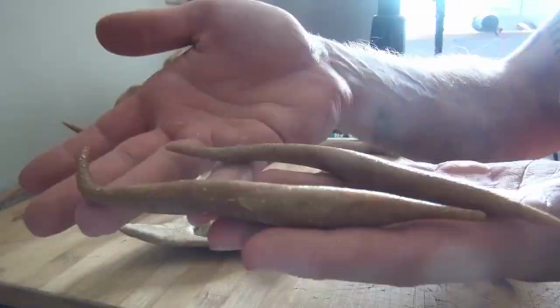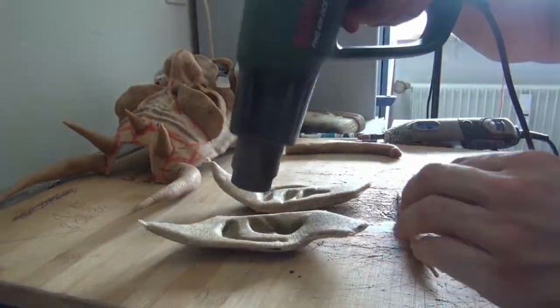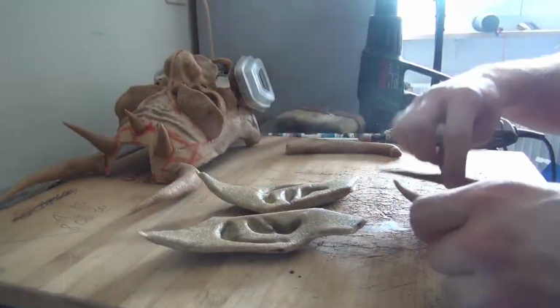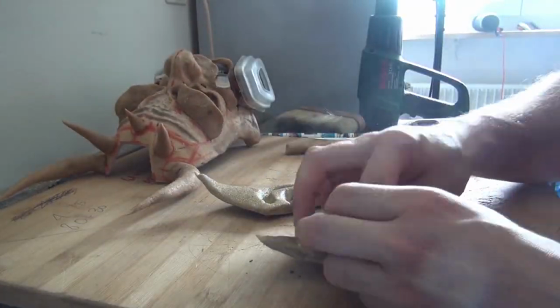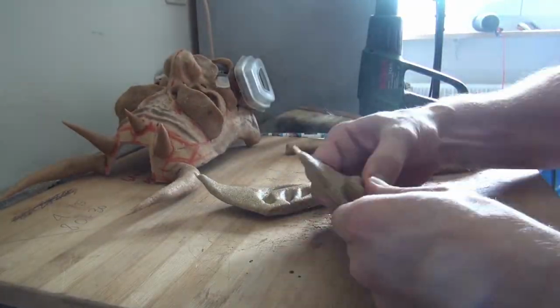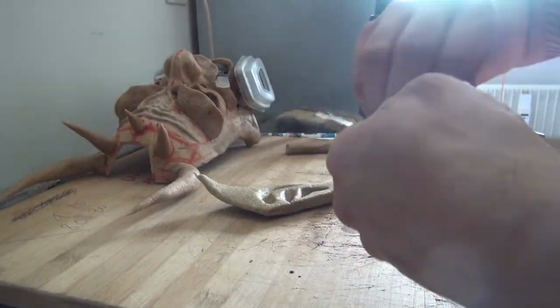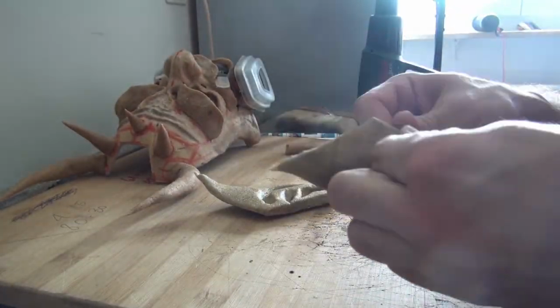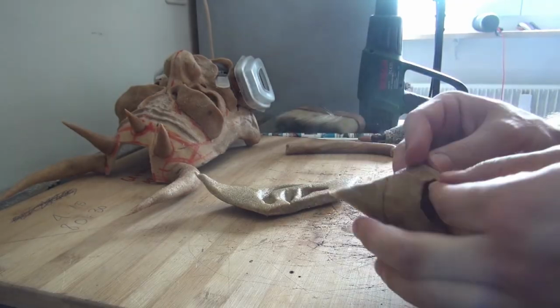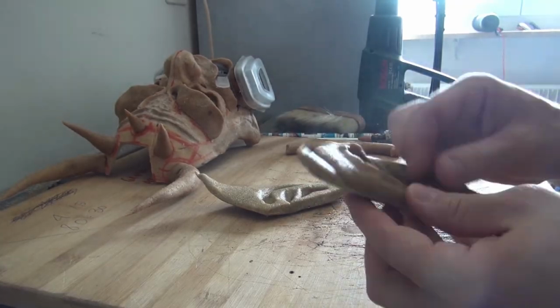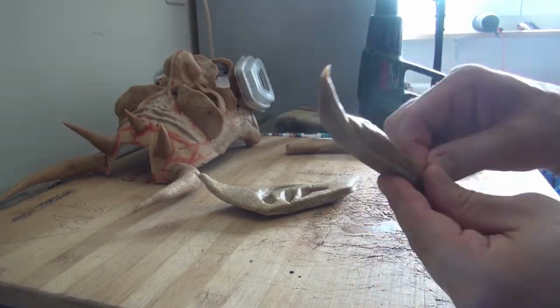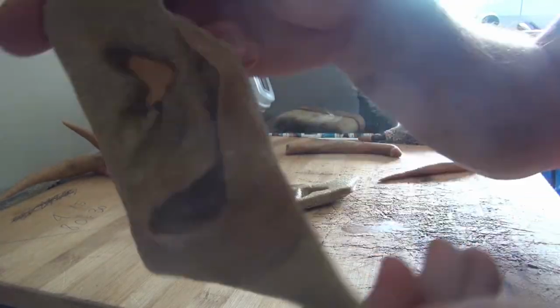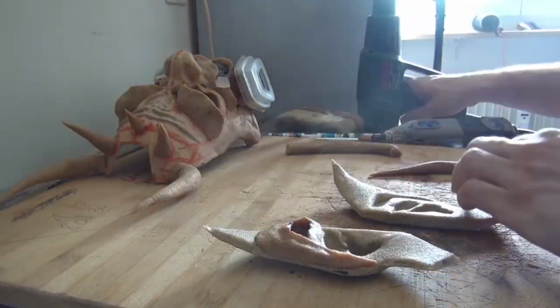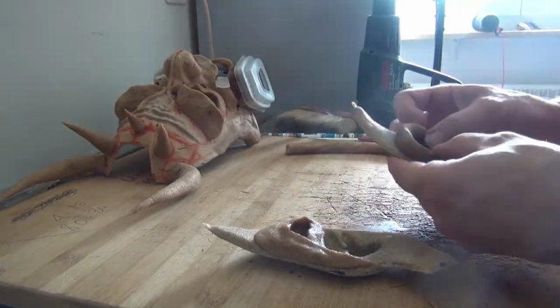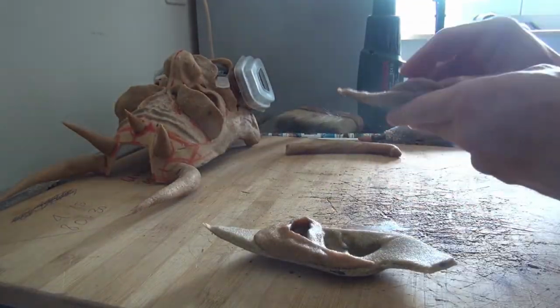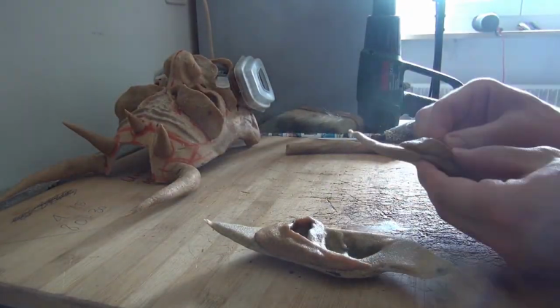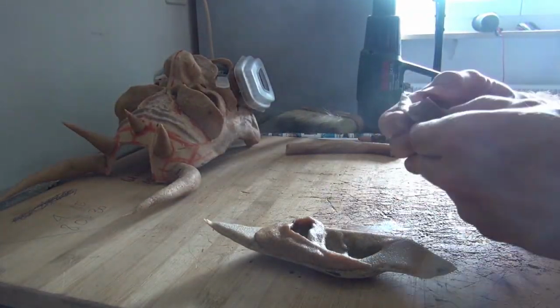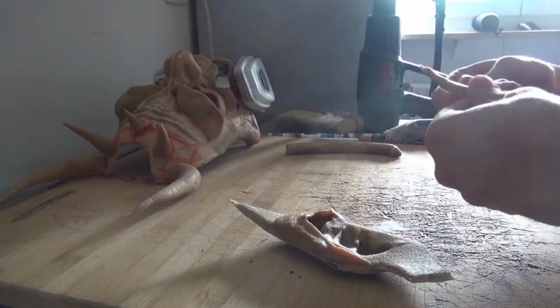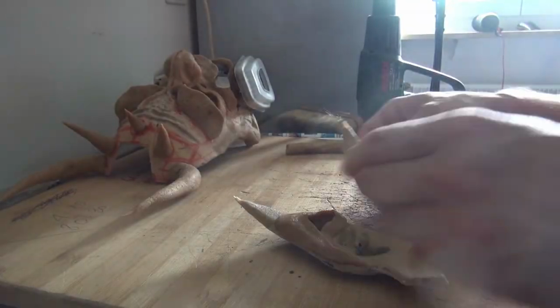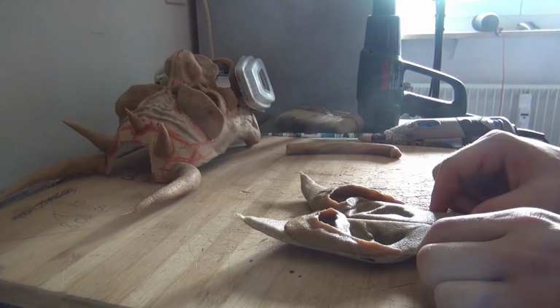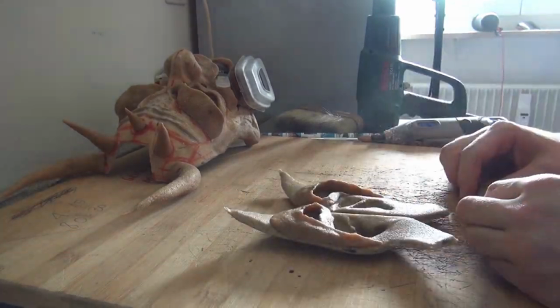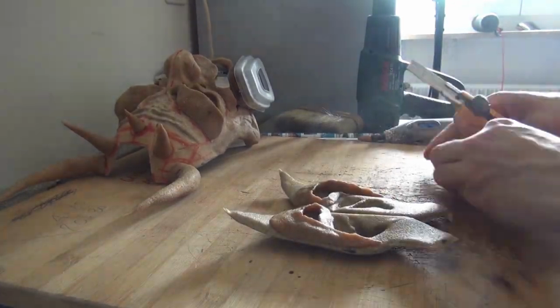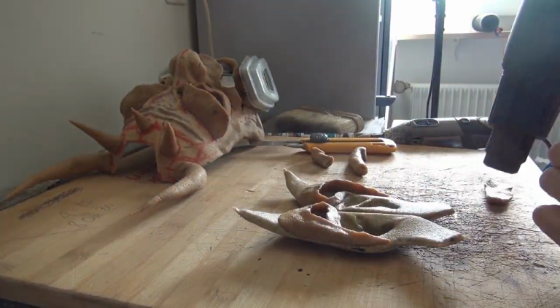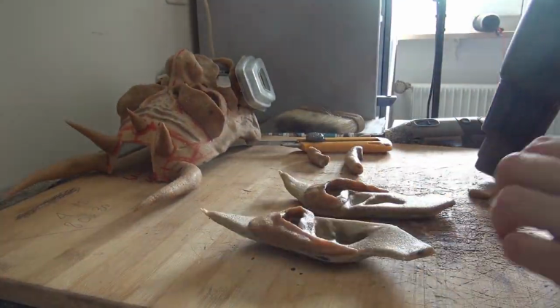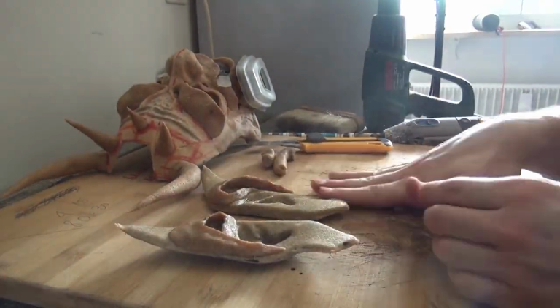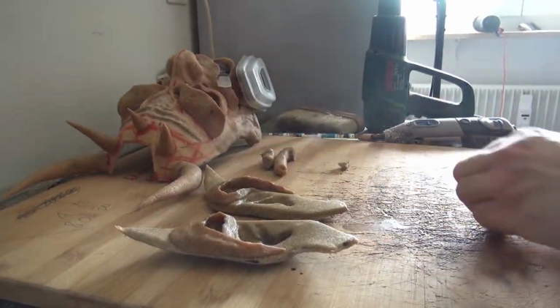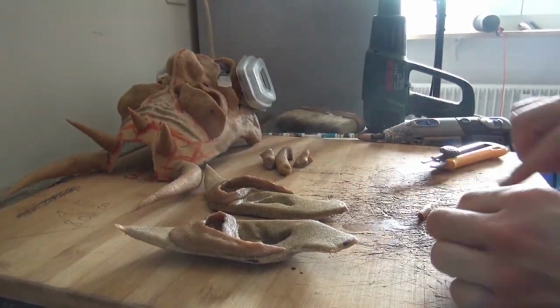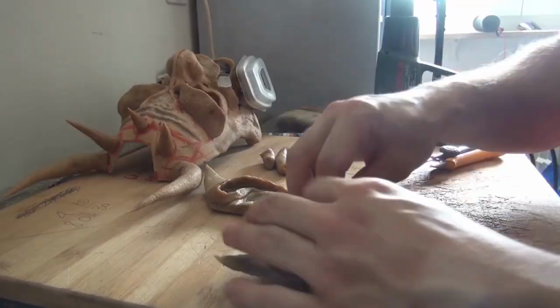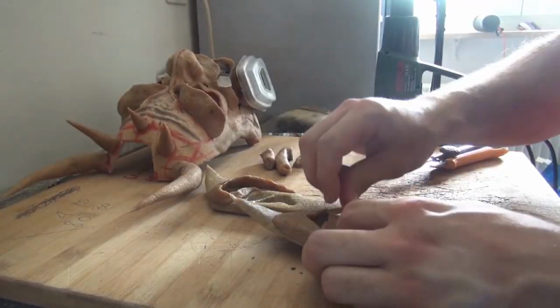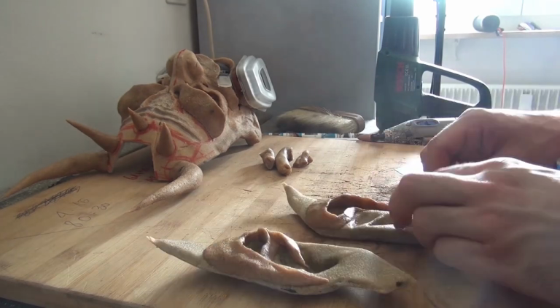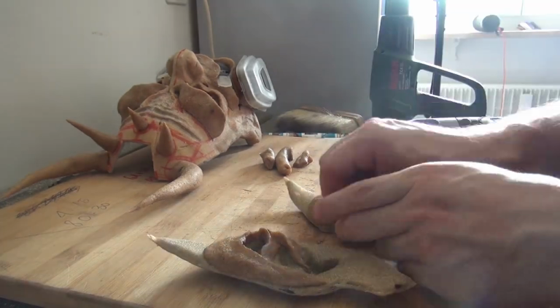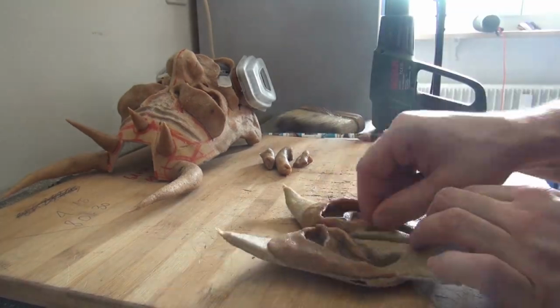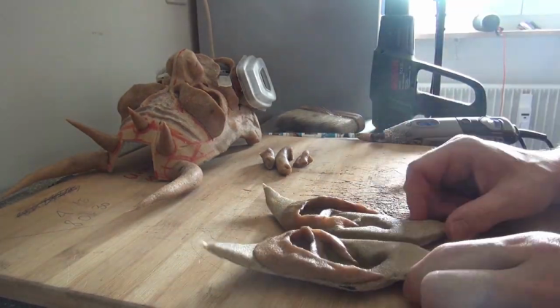And then we cover them in Worbla as well. I guess the ears are the most detailed things I did on this mask, so it takes quite some time. As you can see here I added more layers to the ears, more details, more depth into the ears.